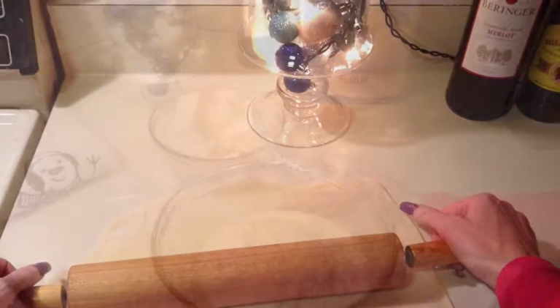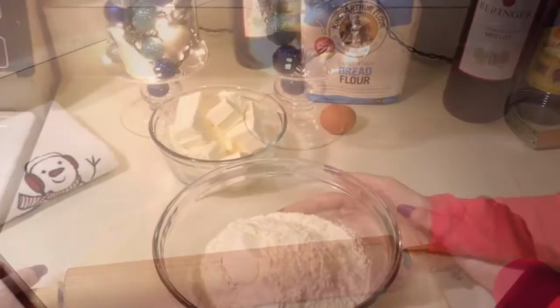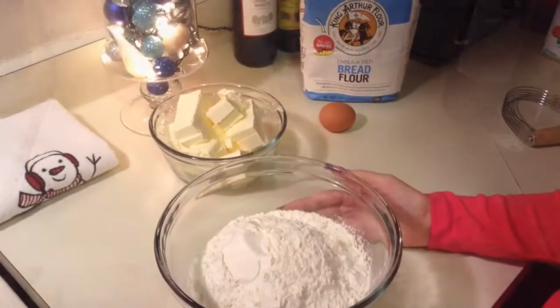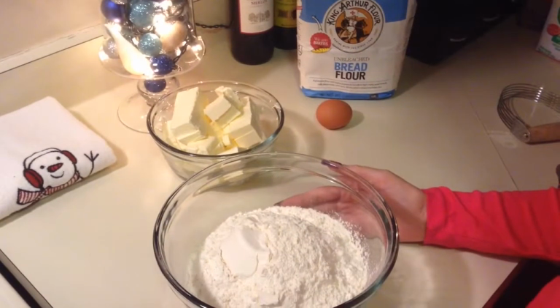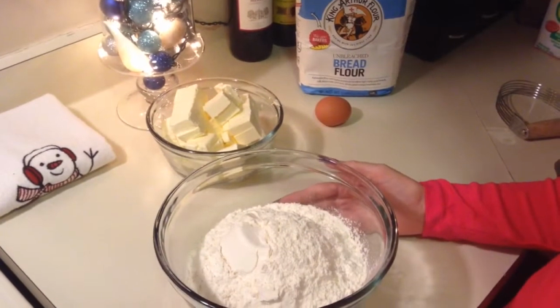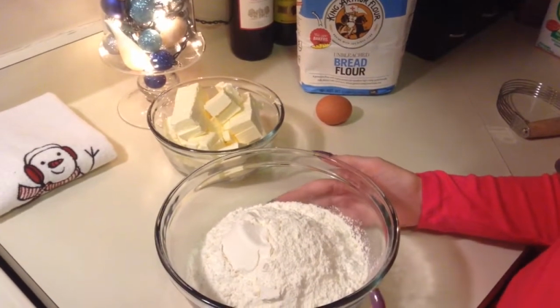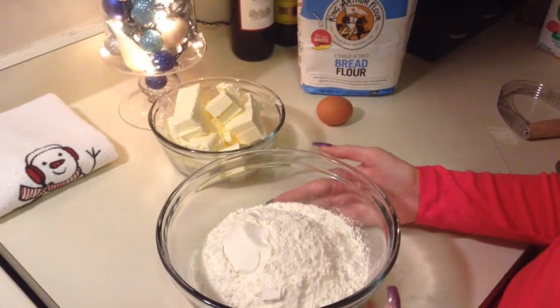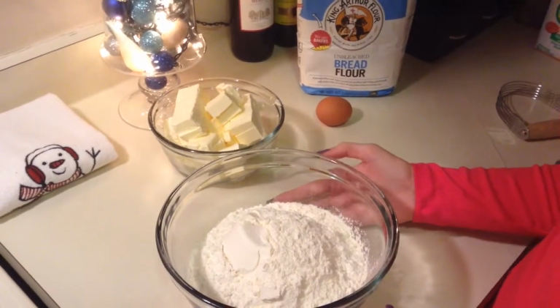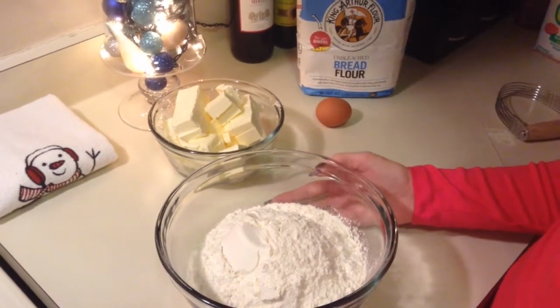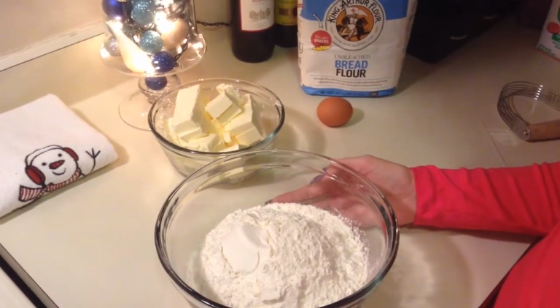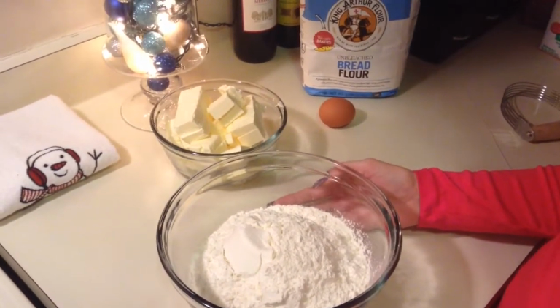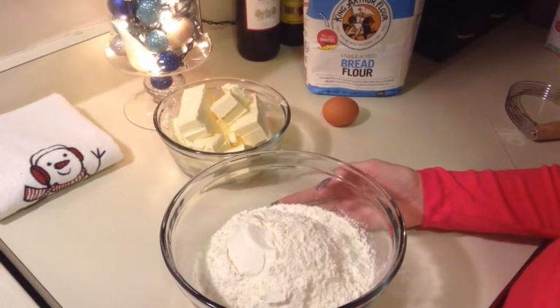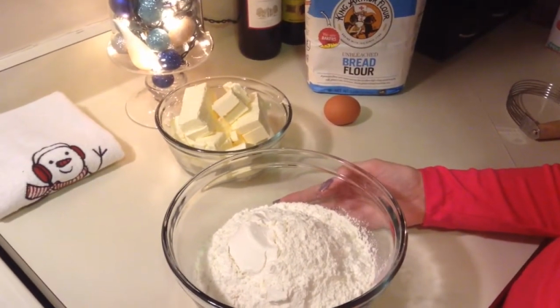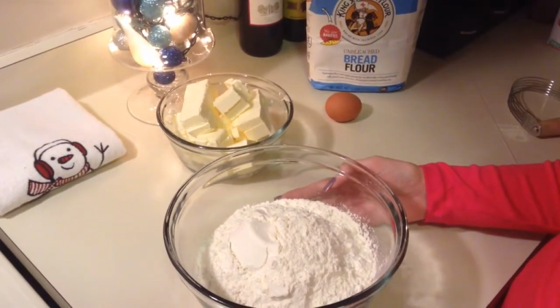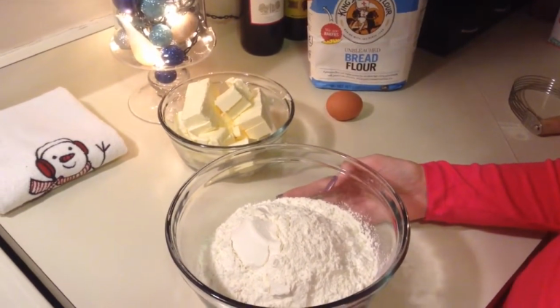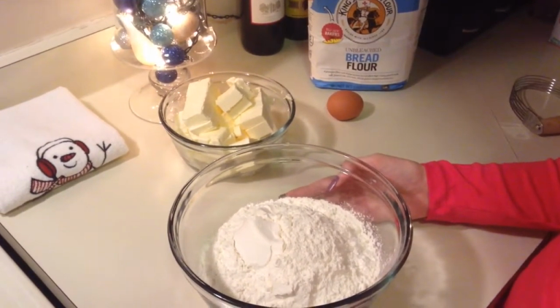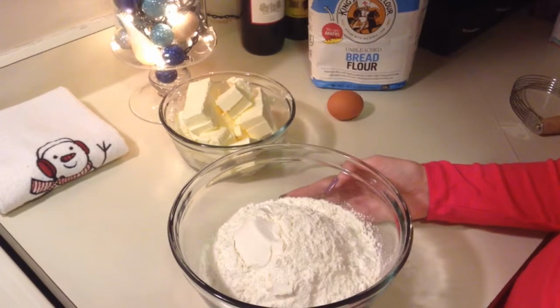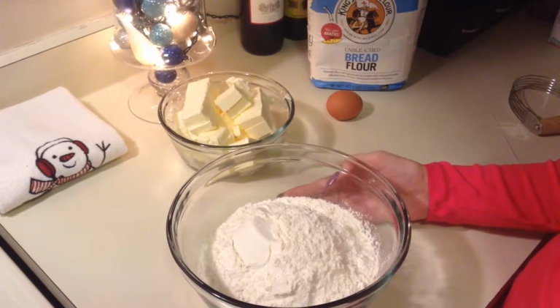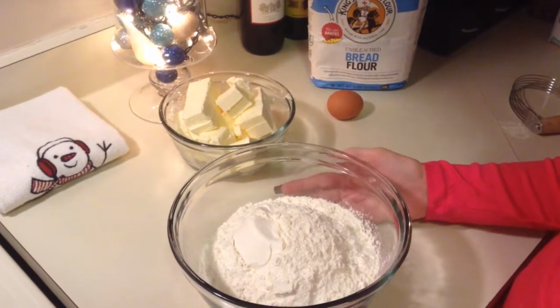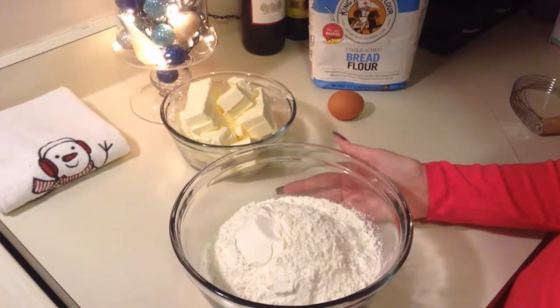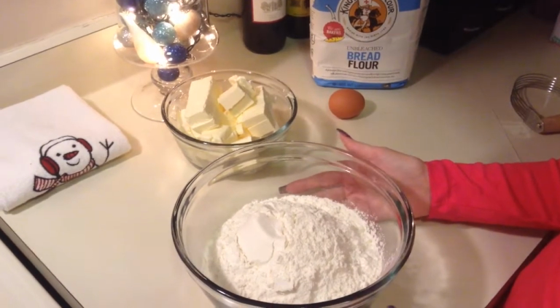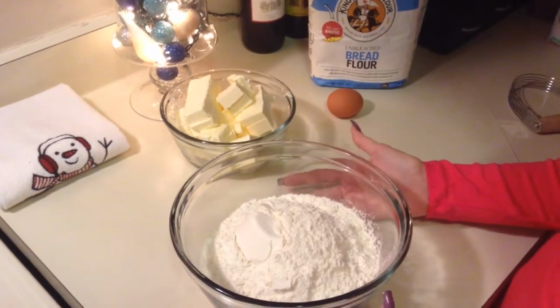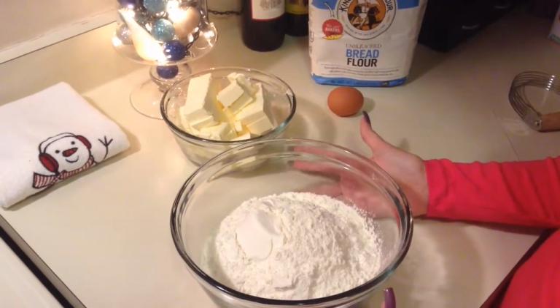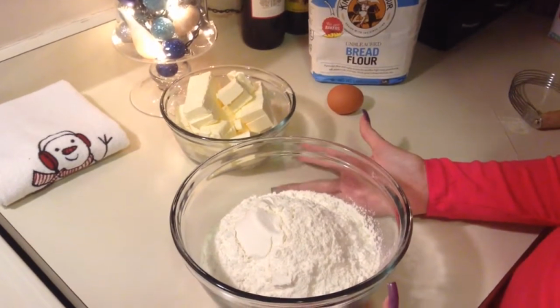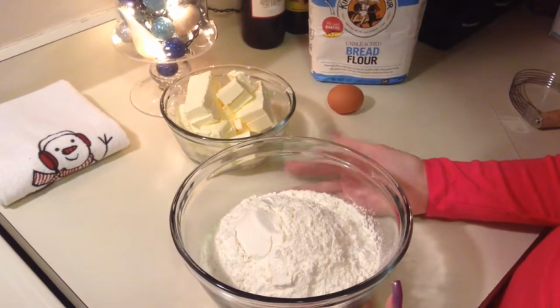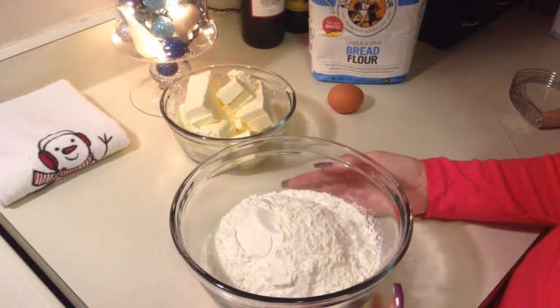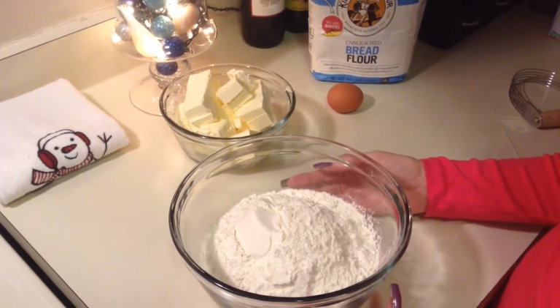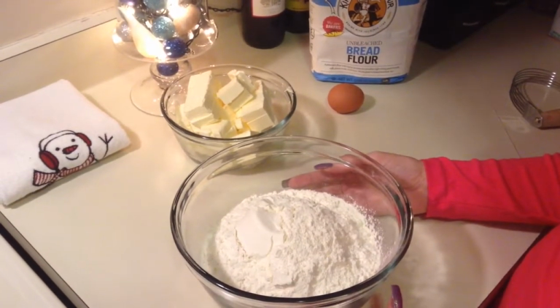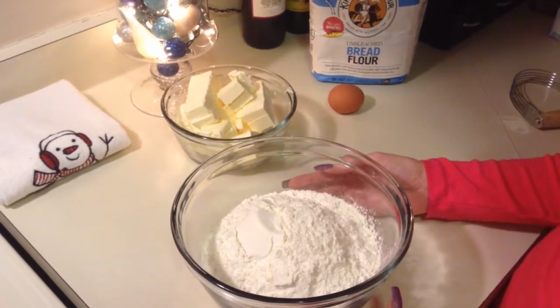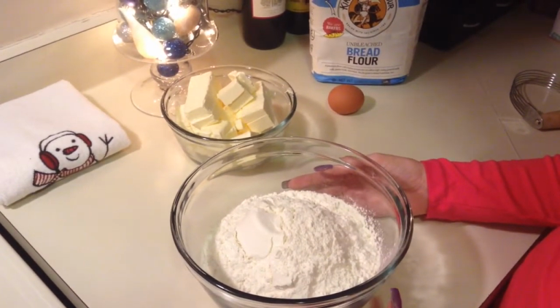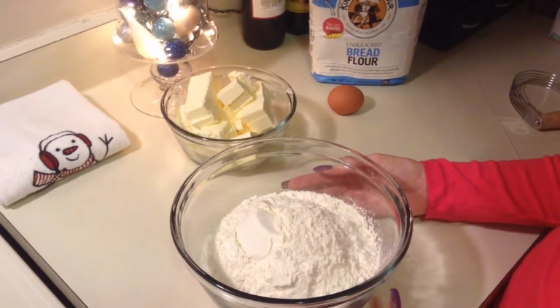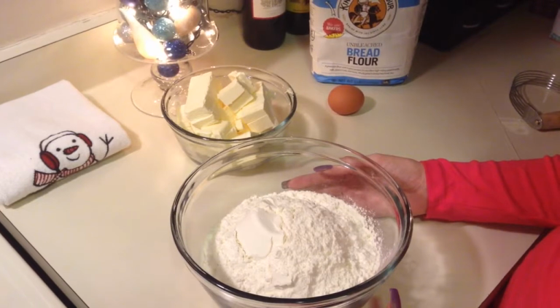Hi guys, so today I'm going to show you my recipe for a pie crust that I use to make apple pie. You can use it for pretty much any pie that requires a pie crust.